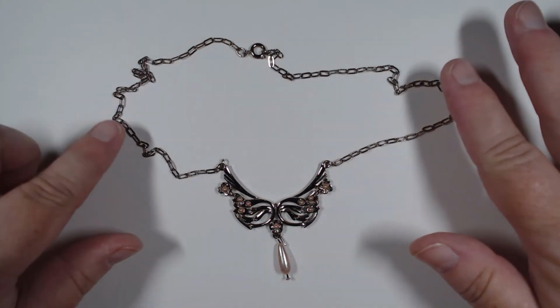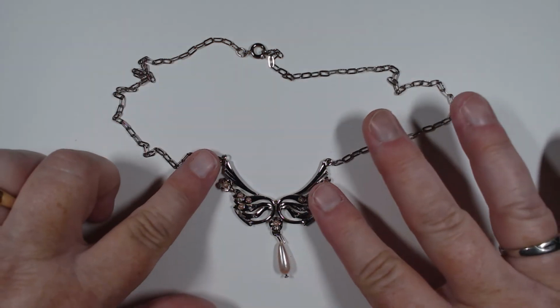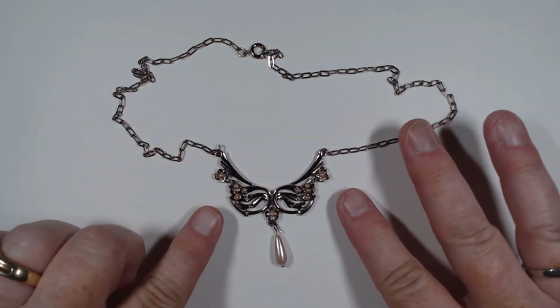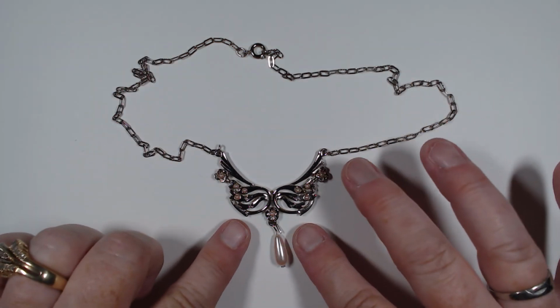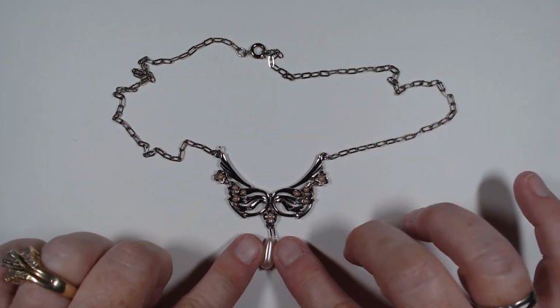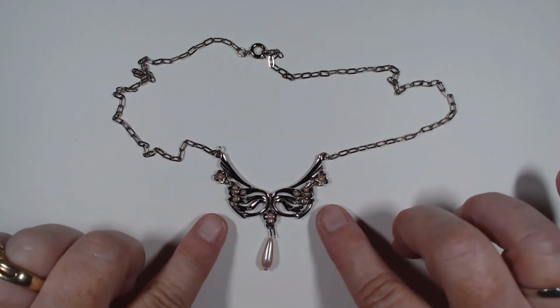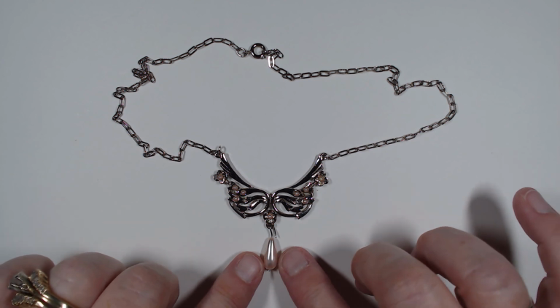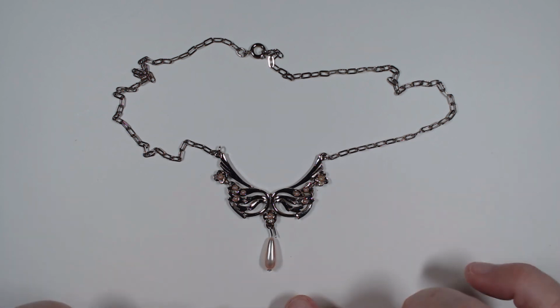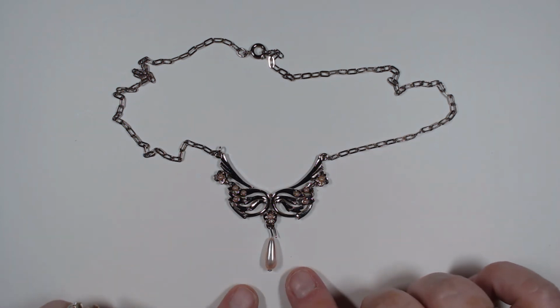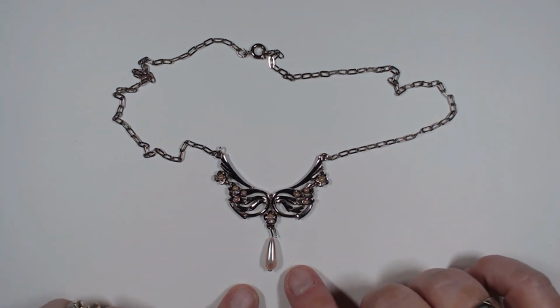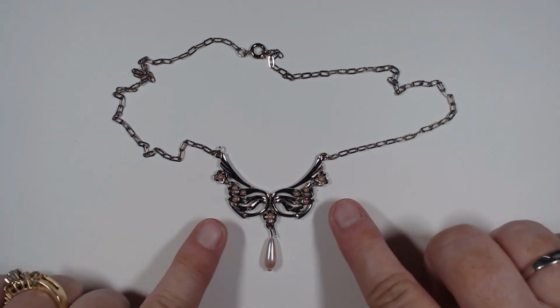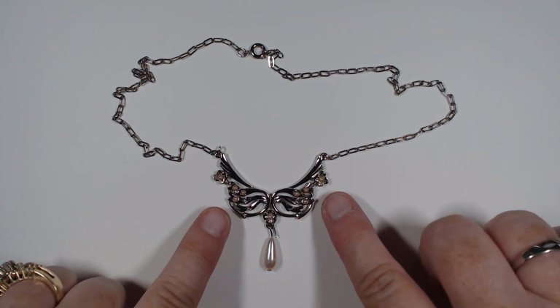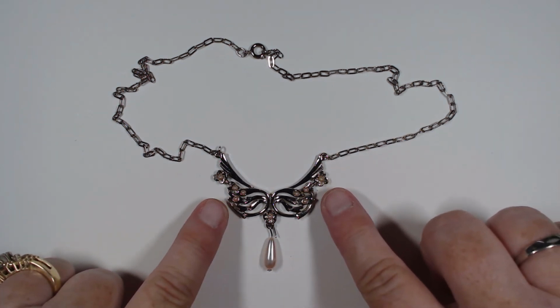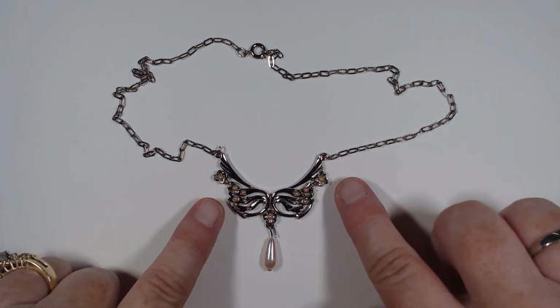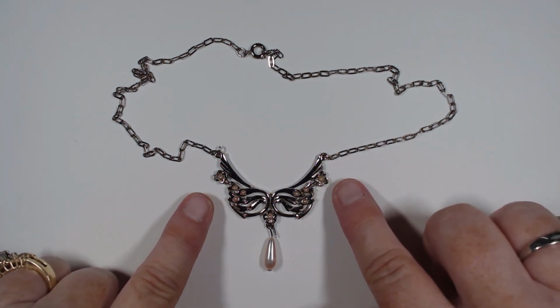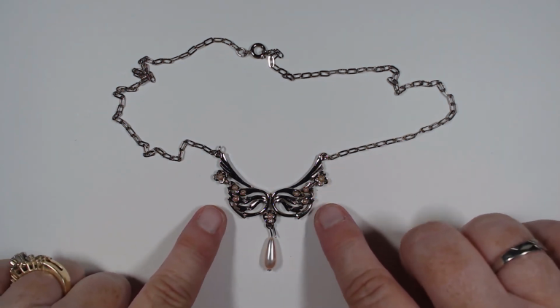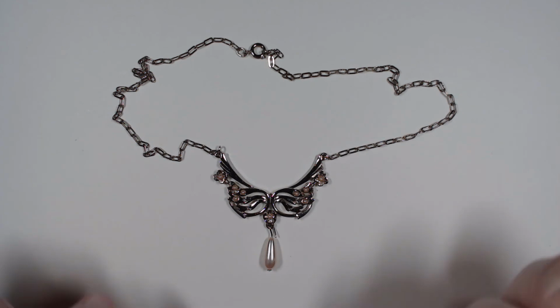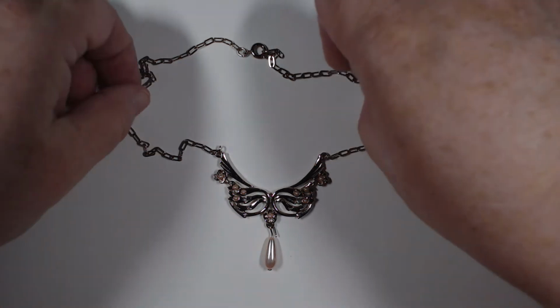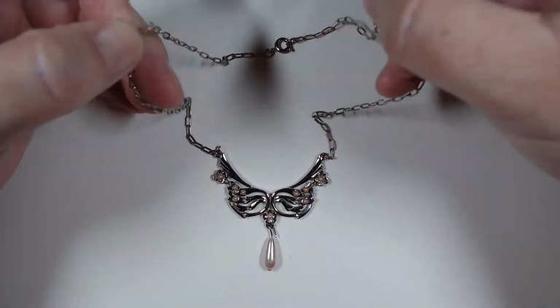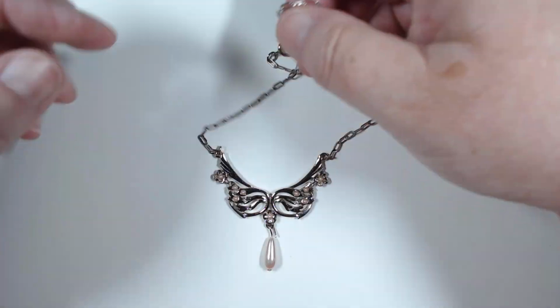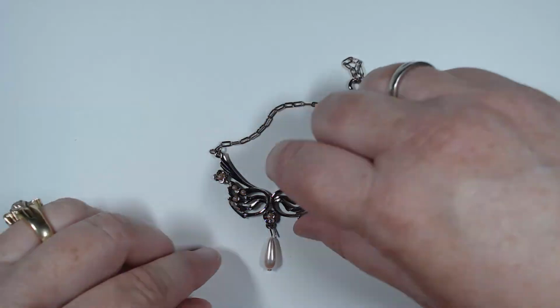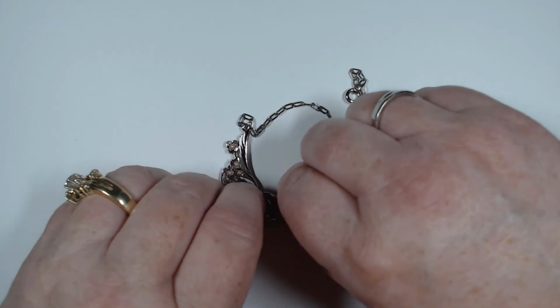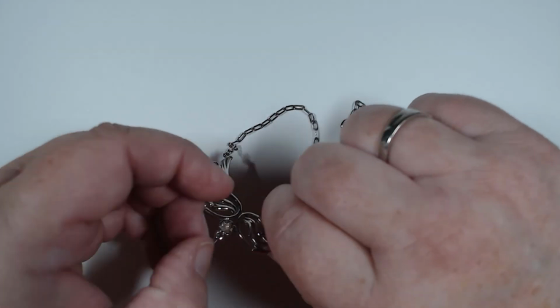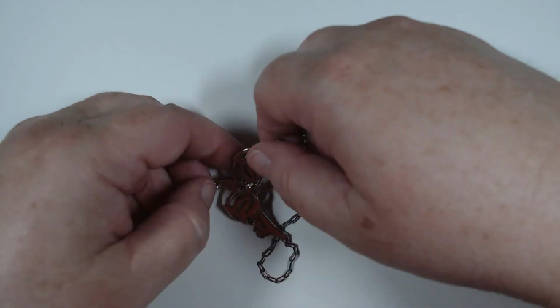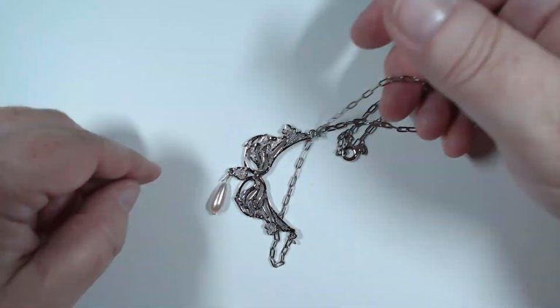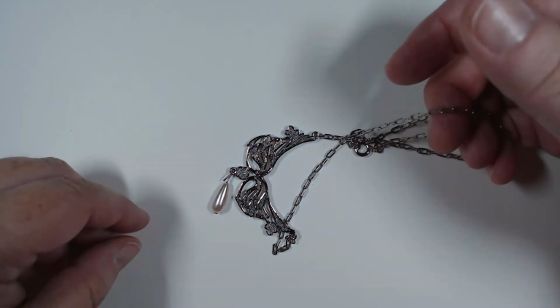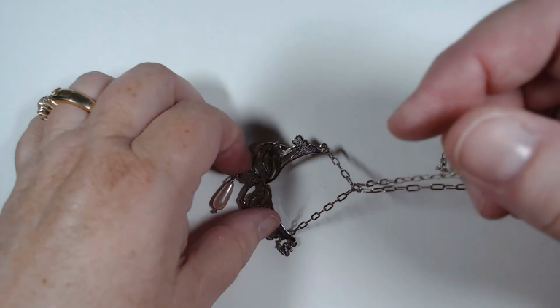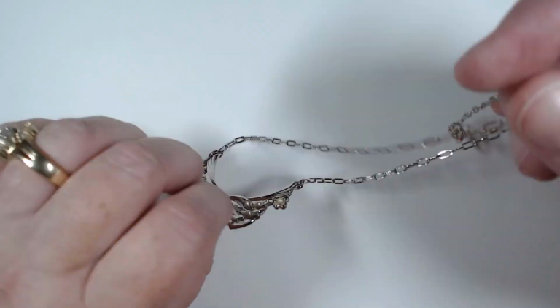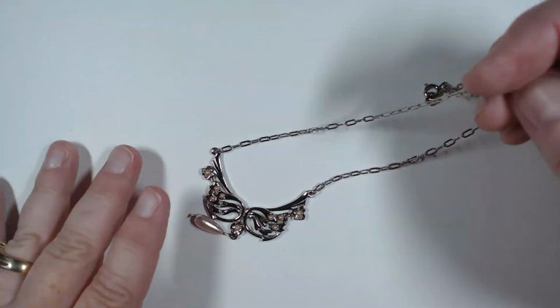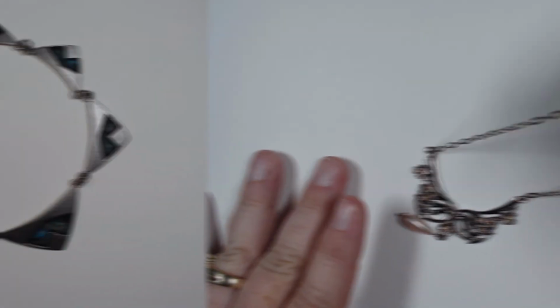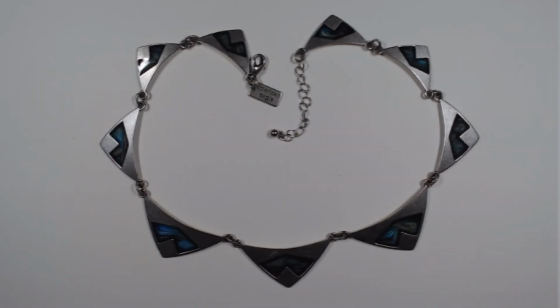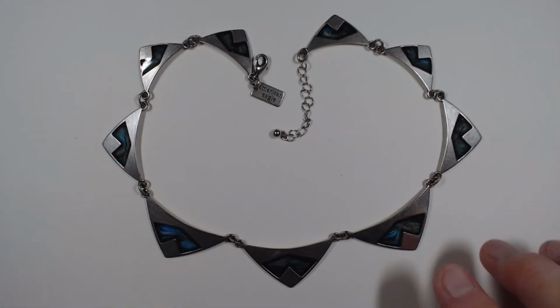I think this piece would be really nice for bridal or prom. We have the two wings and then the faux pink pearl, and we have little accents of faux pink pearl in the wings. It's nicely made with a heavier setting.